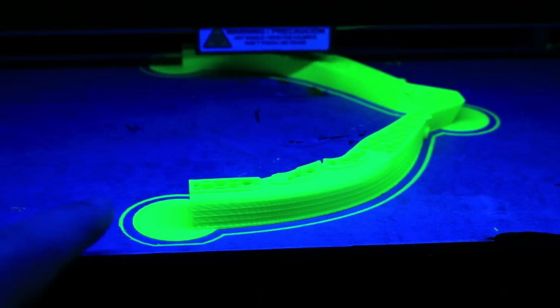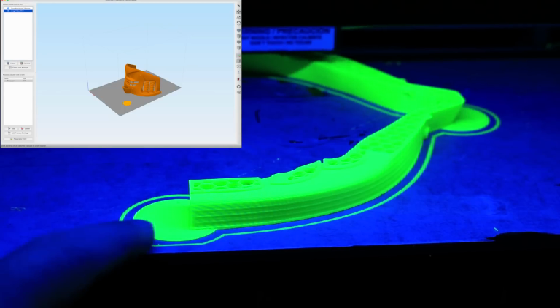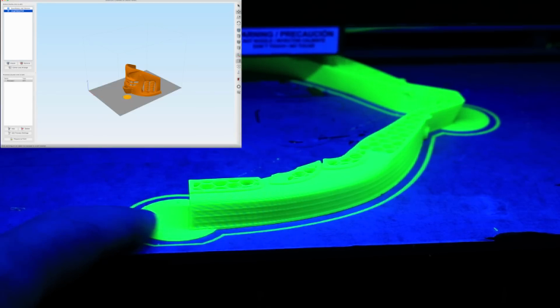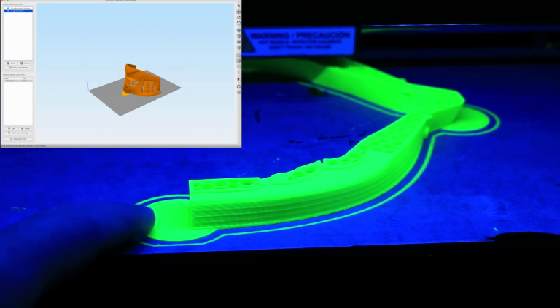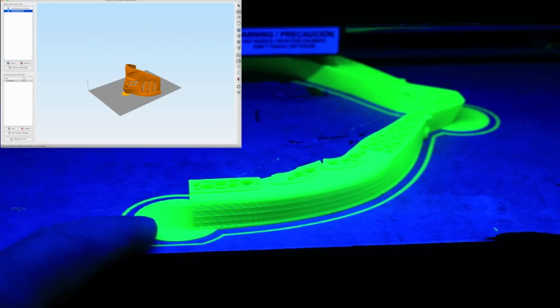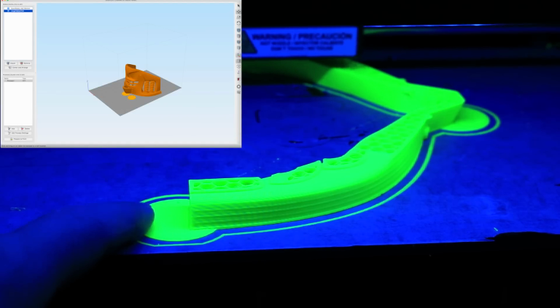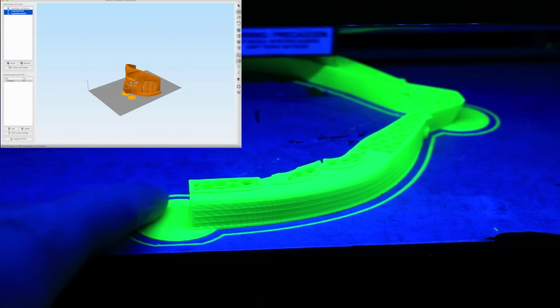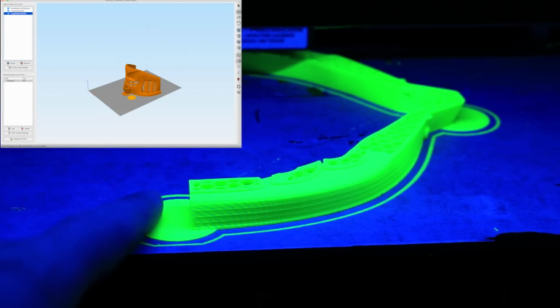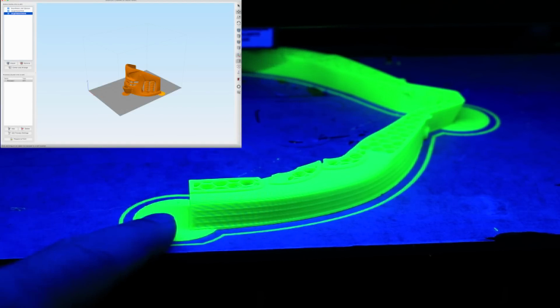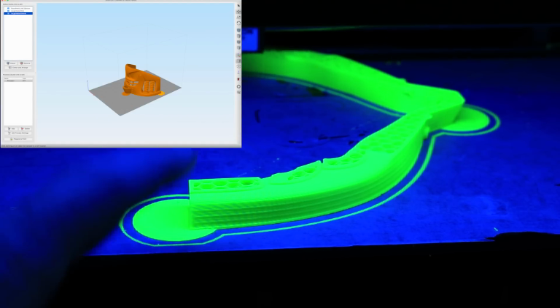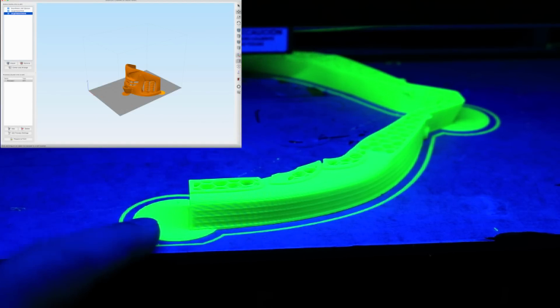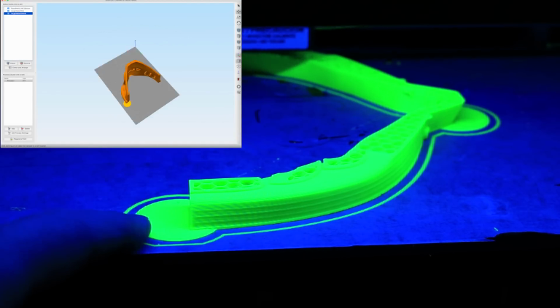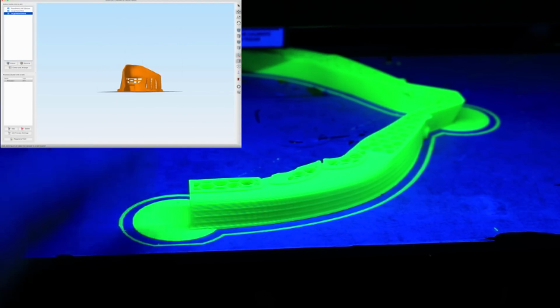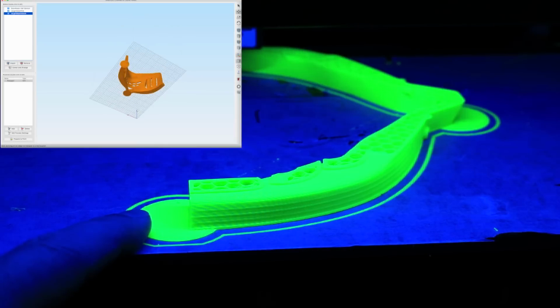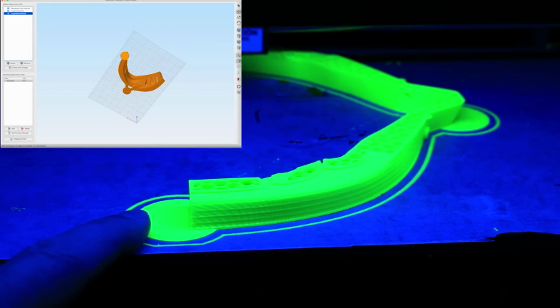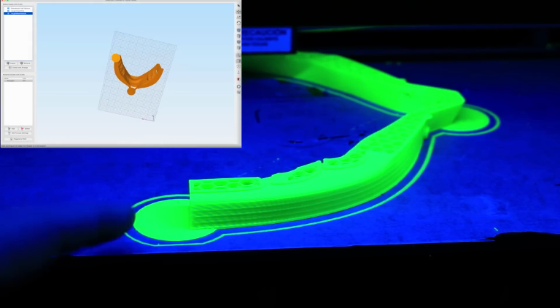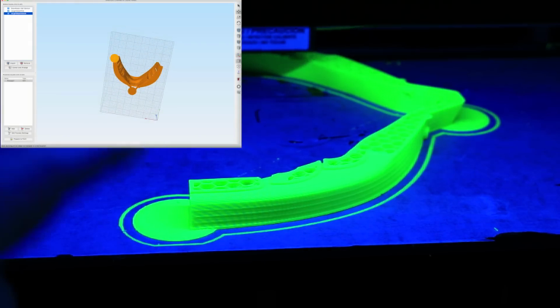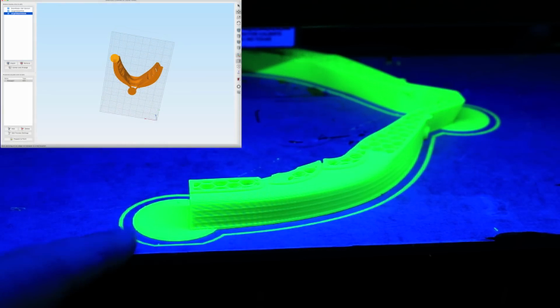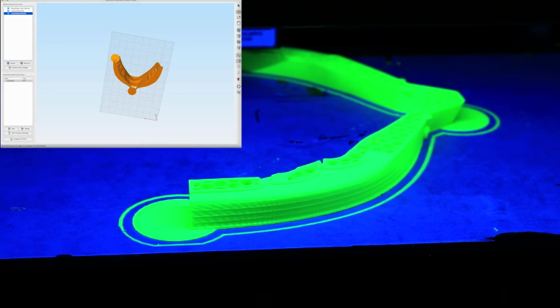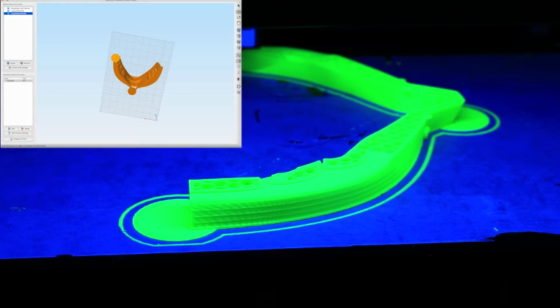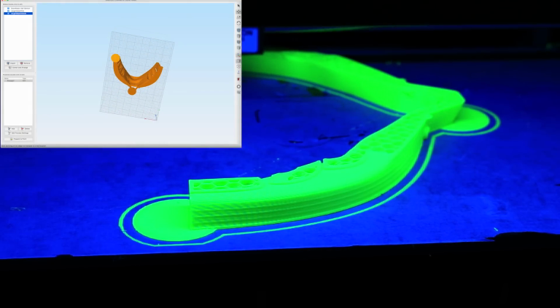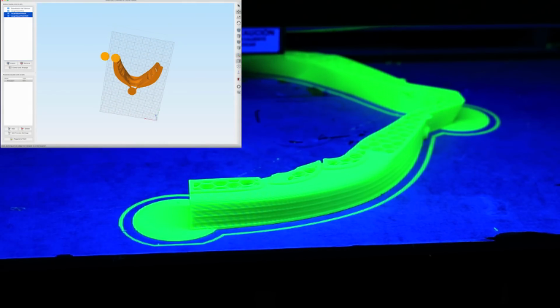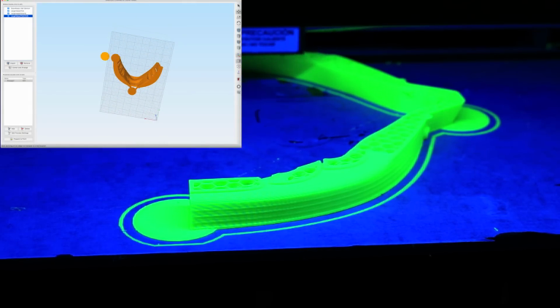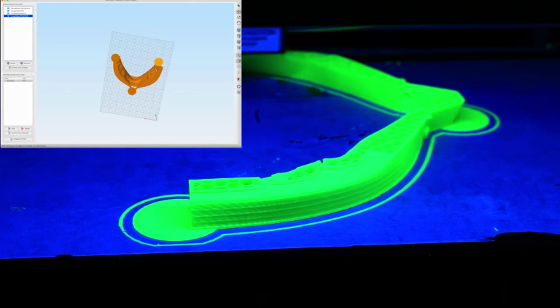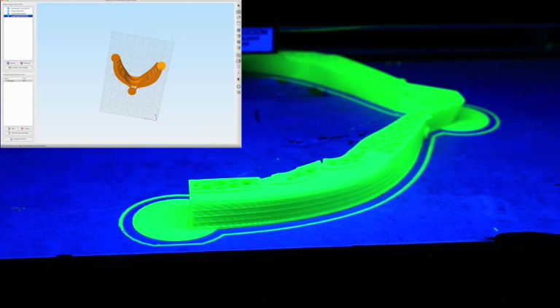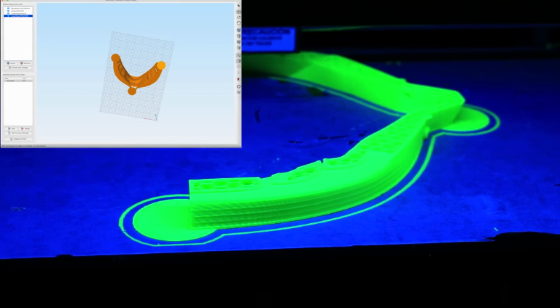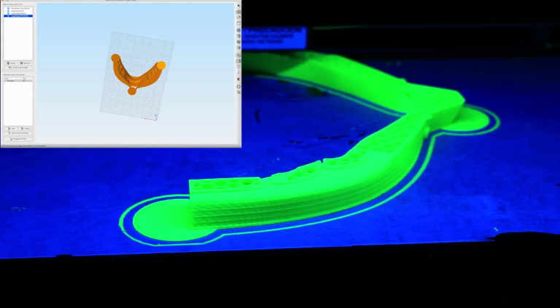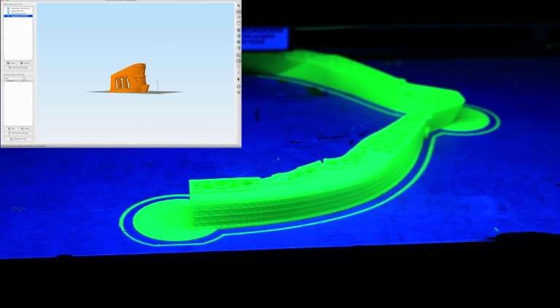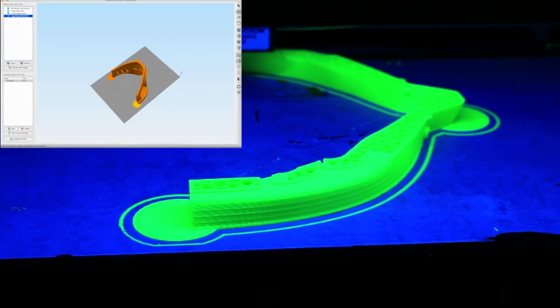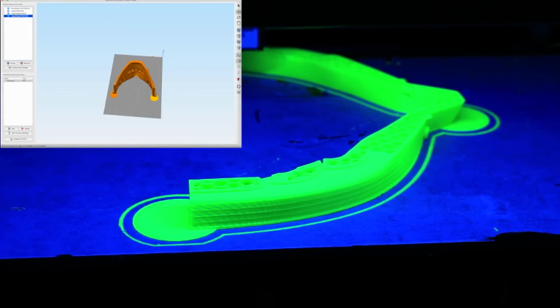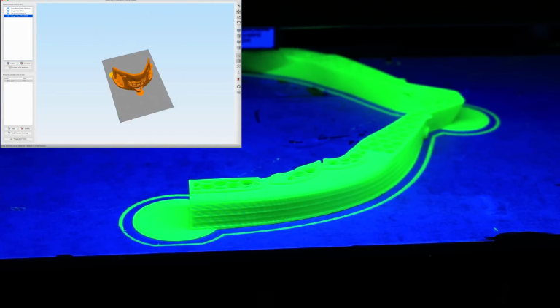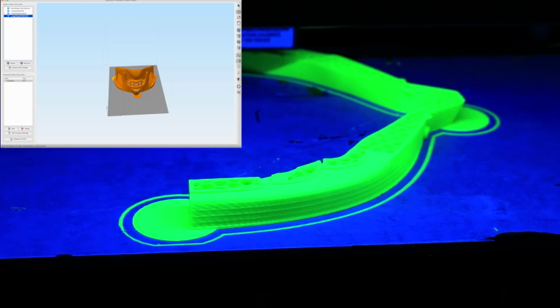So what you can do is add these really thin discs to your prints called helper discs. I'll include a link down below to where you can download them from Thingiverse, and it's just really simple to use.